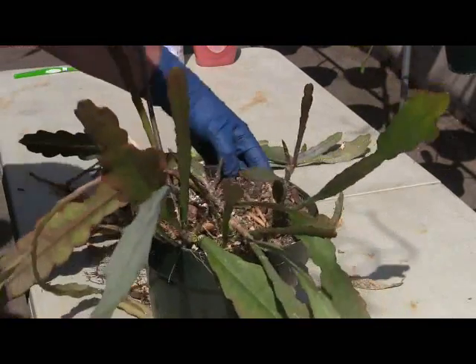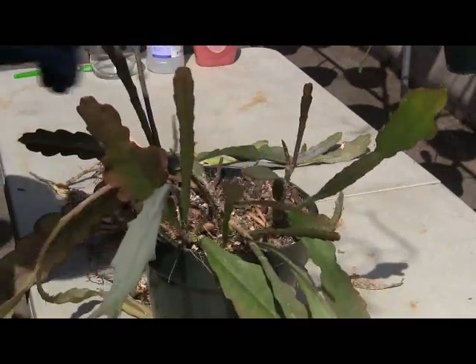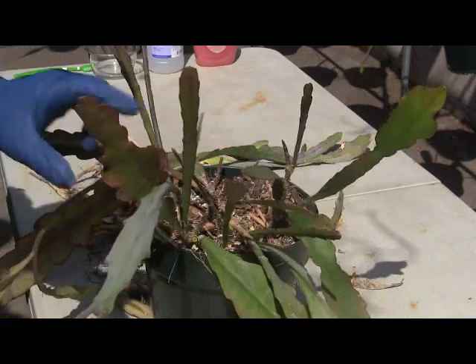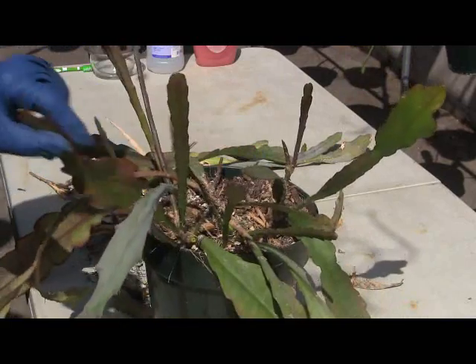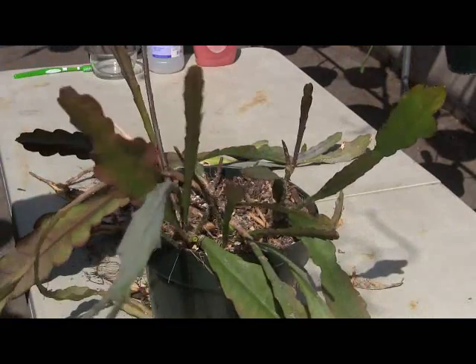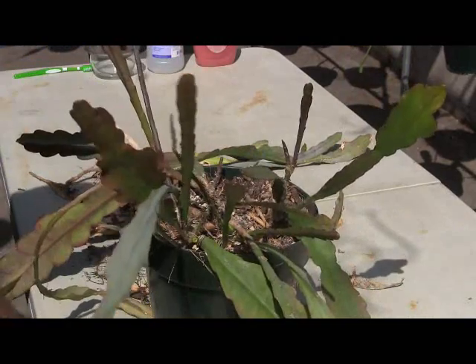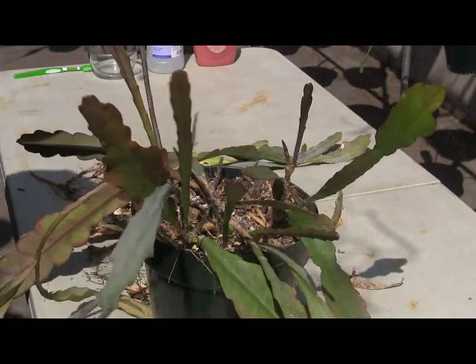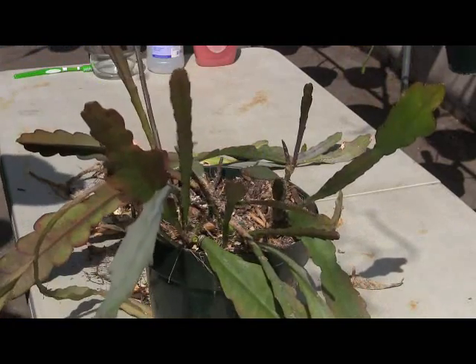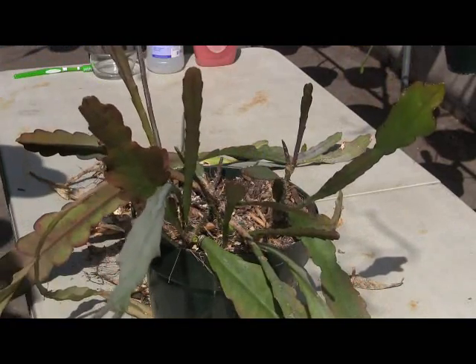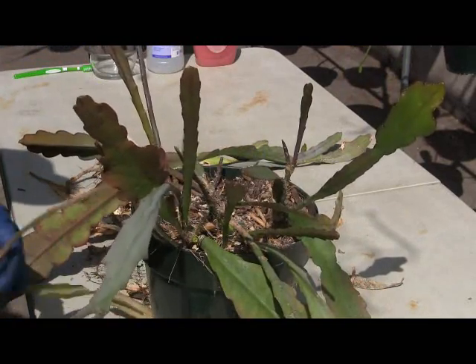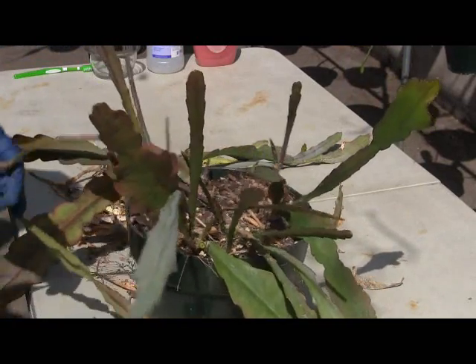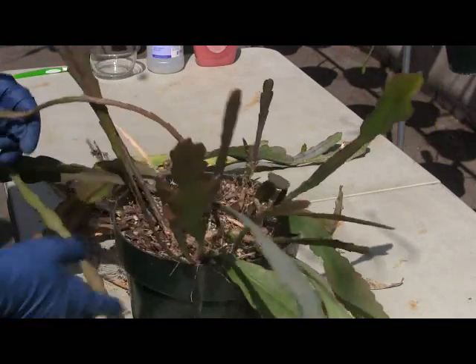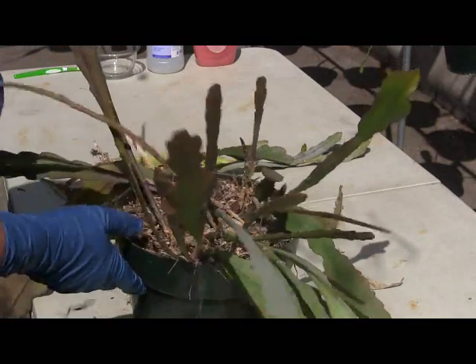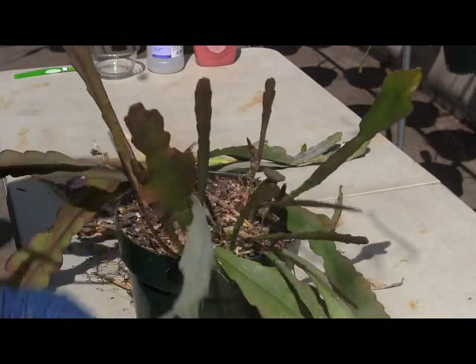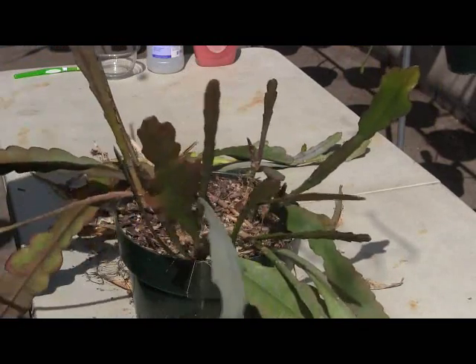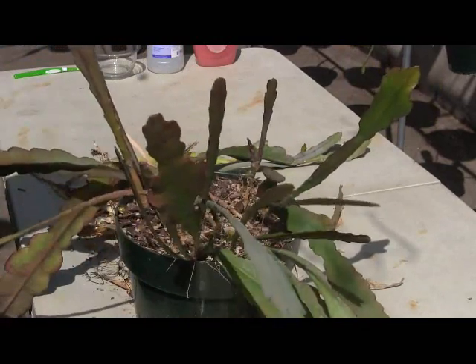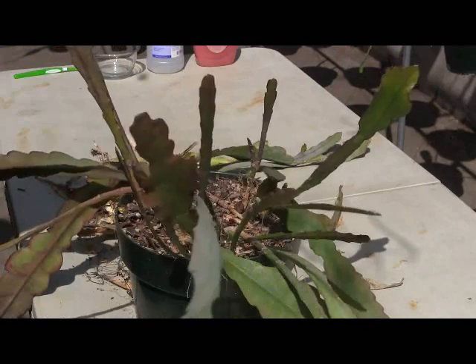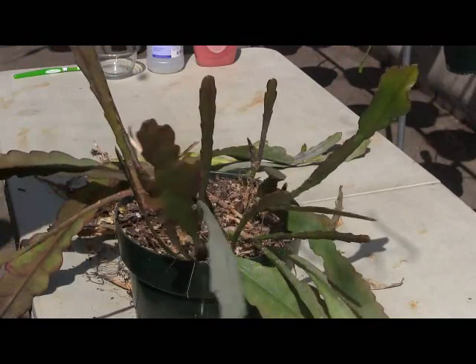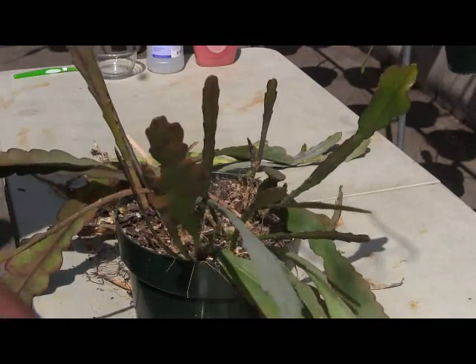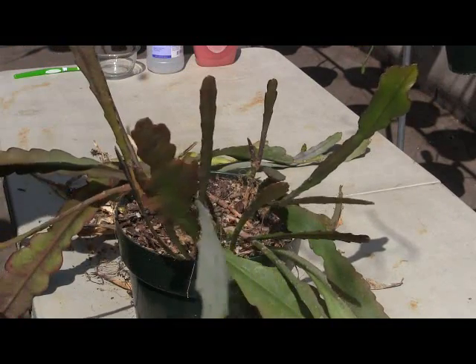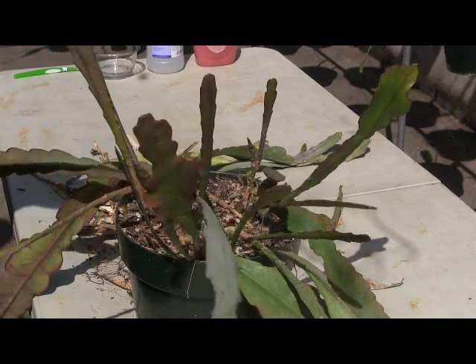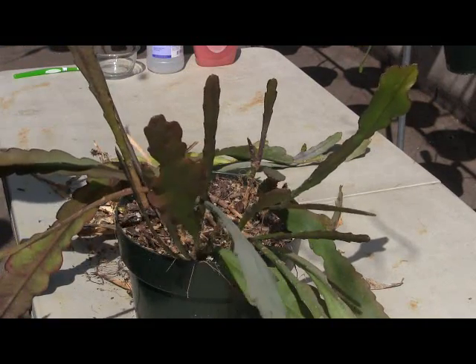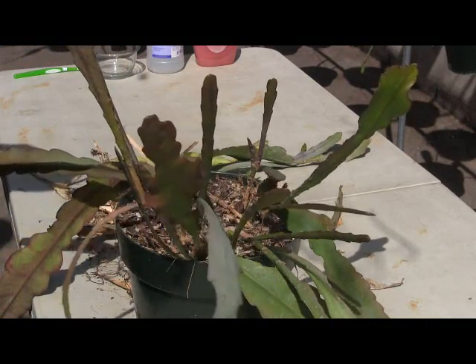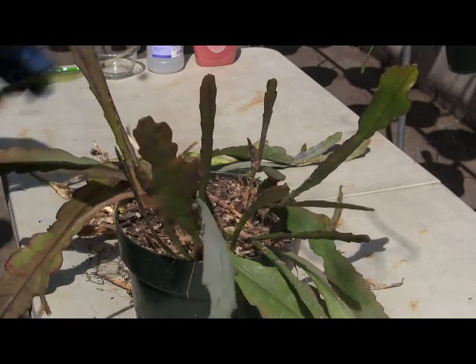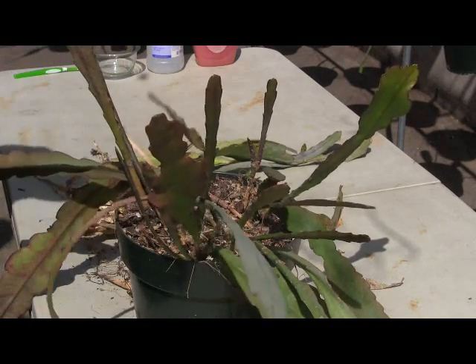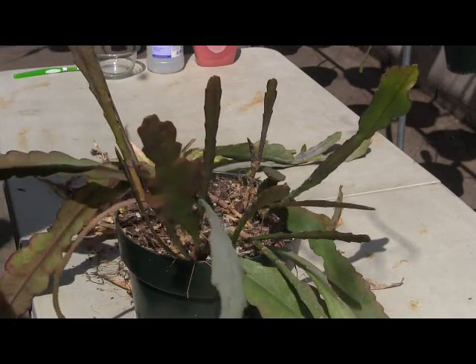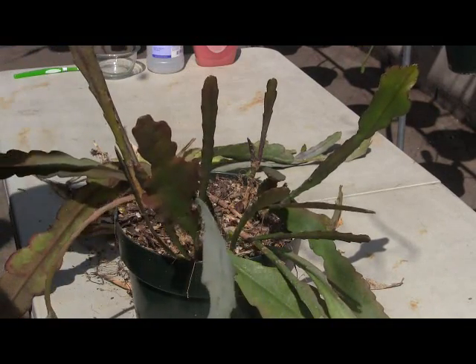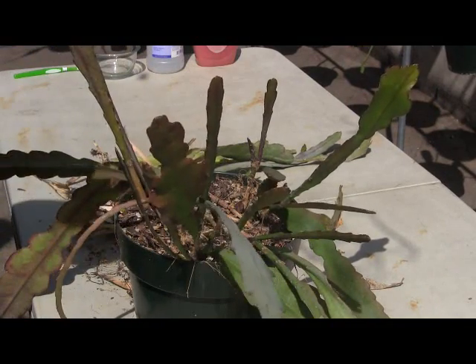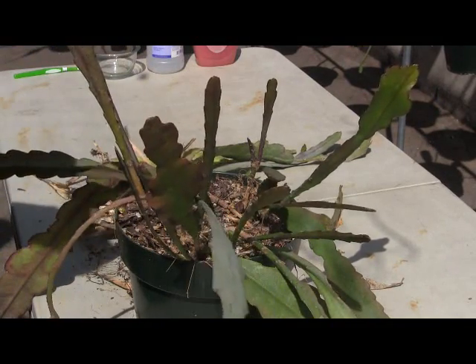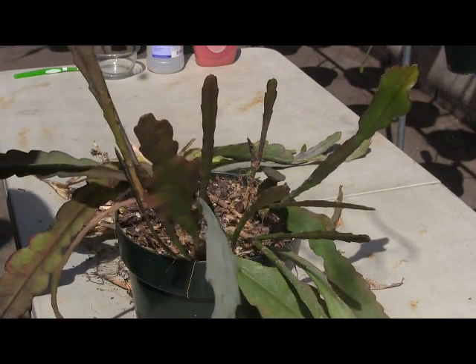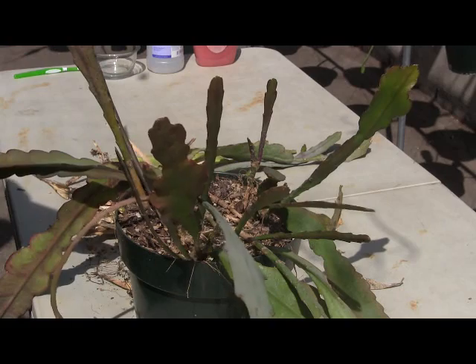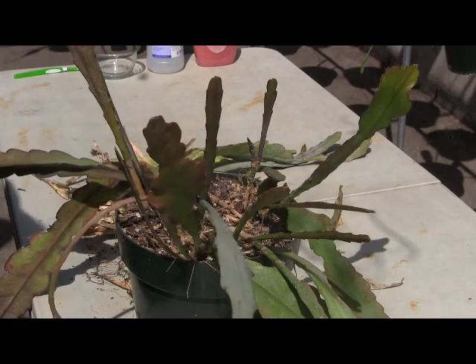And there we go. We've got rid of all the dieback, the dead stuff. Everything on here looks pretty good at this point, and you're done with cutting it back.